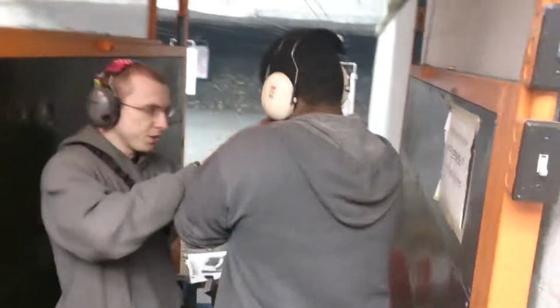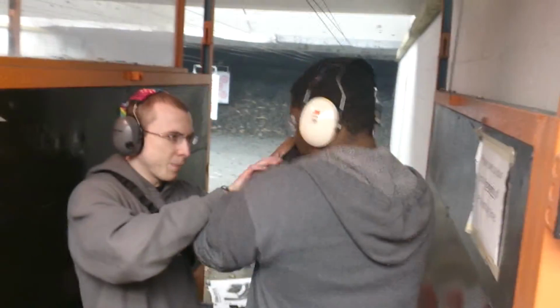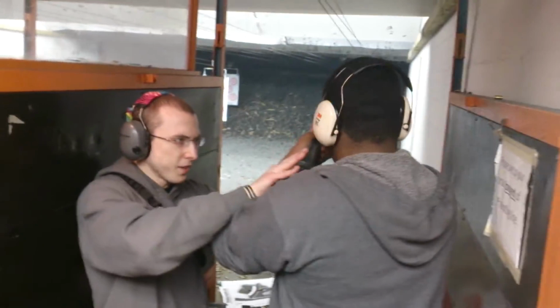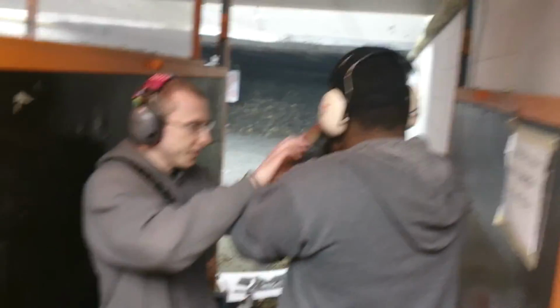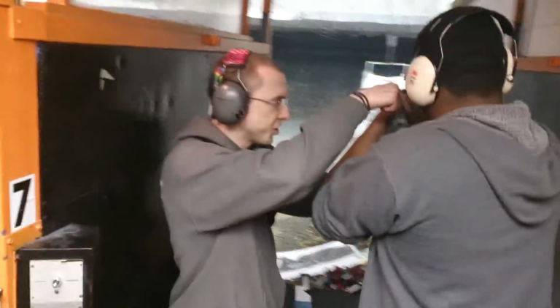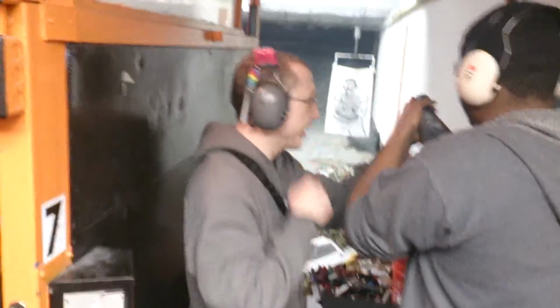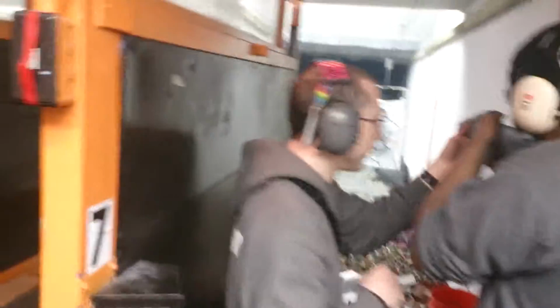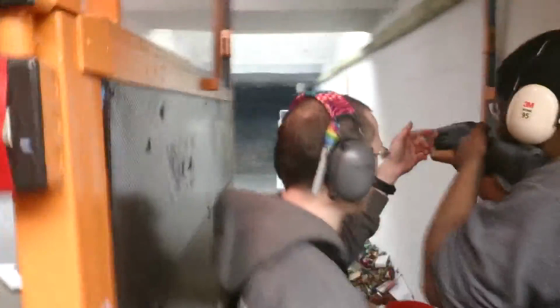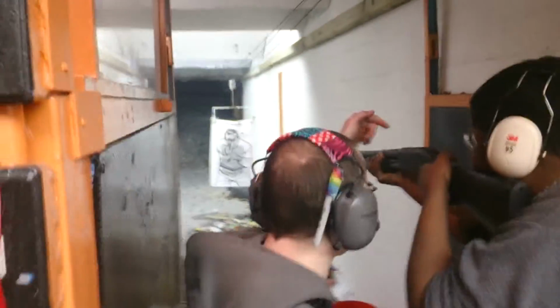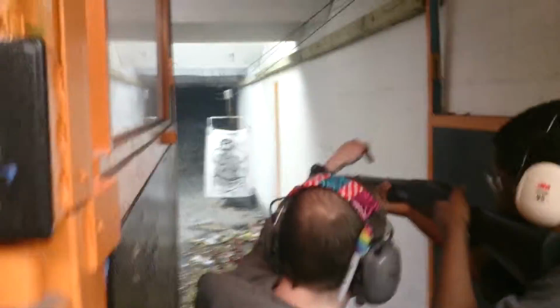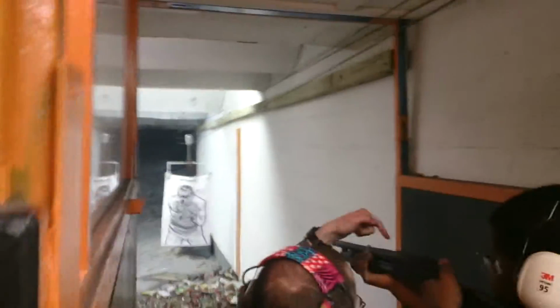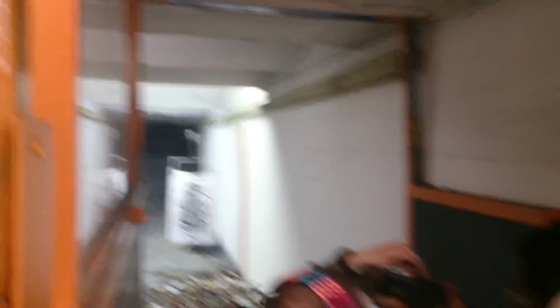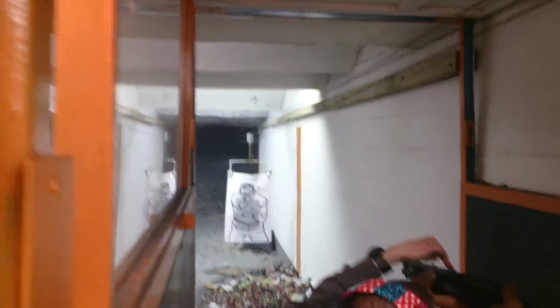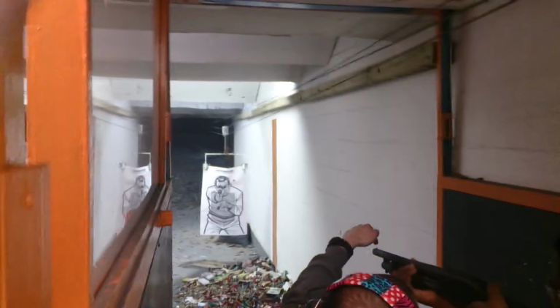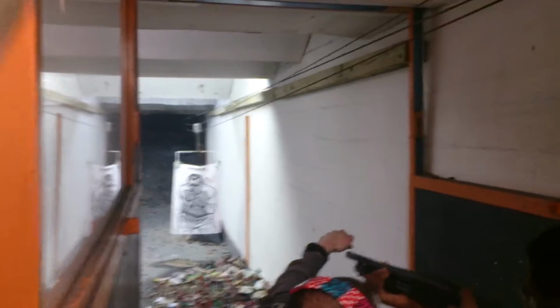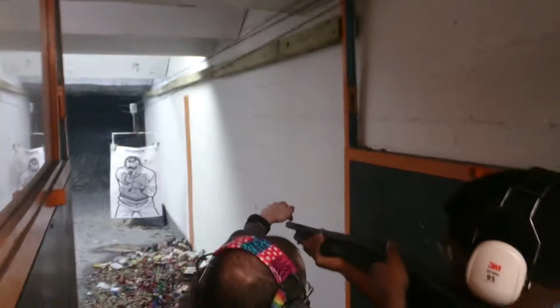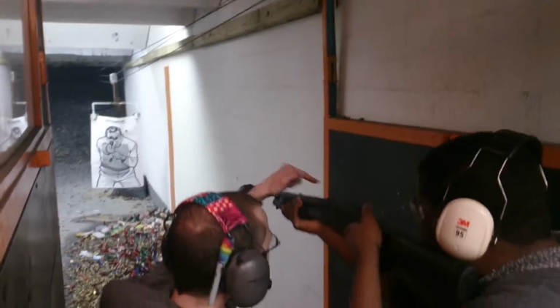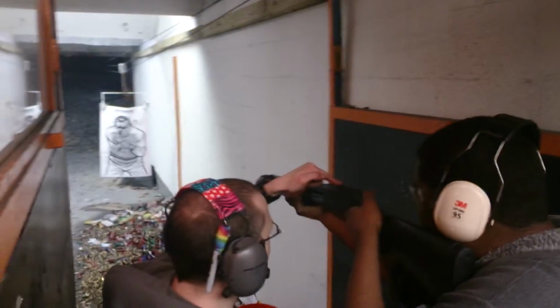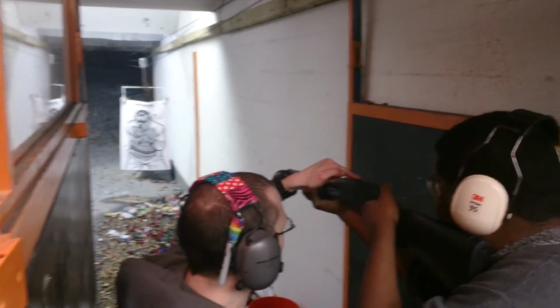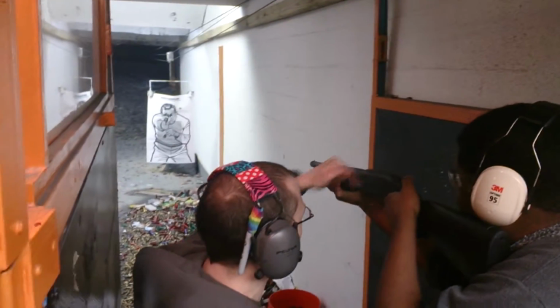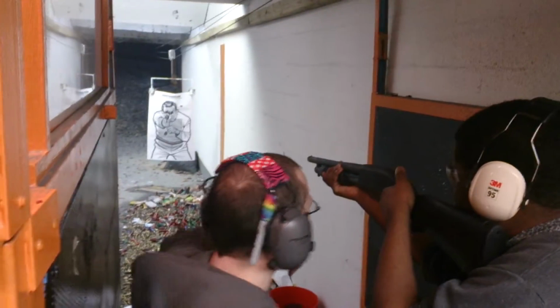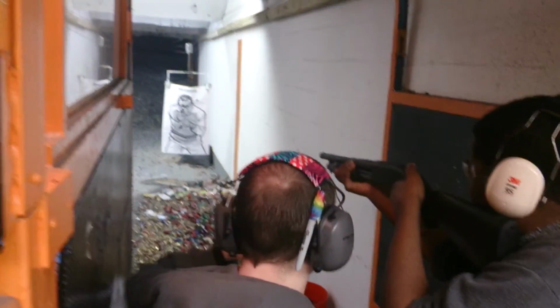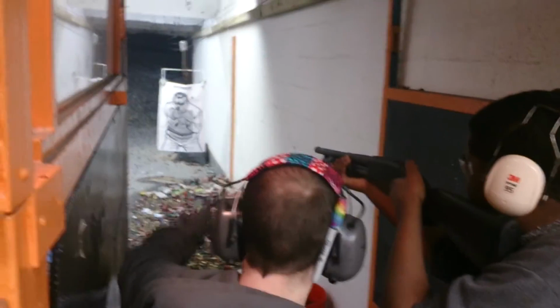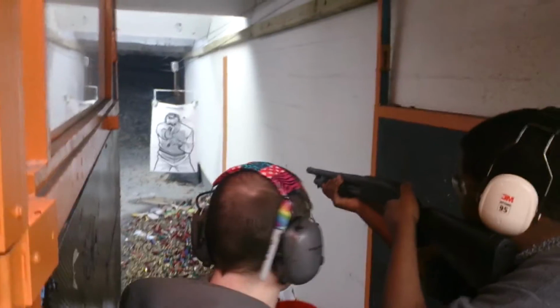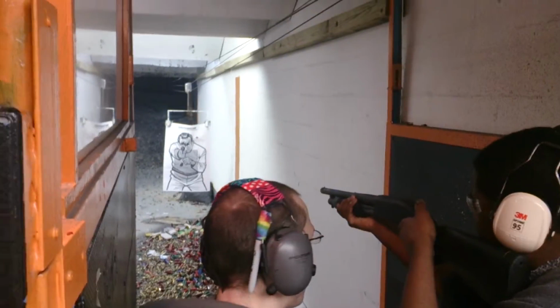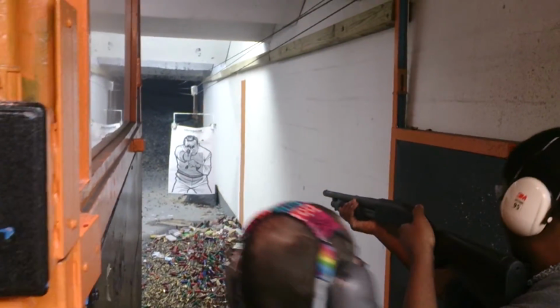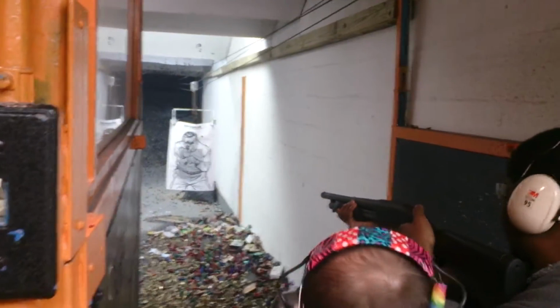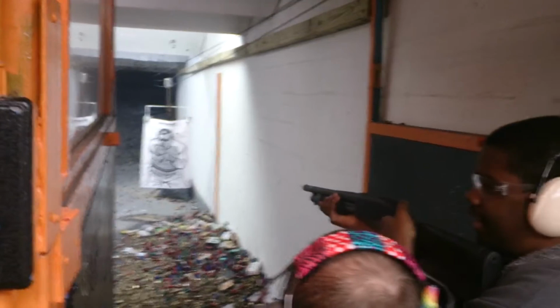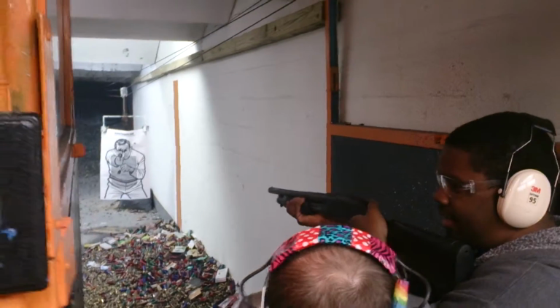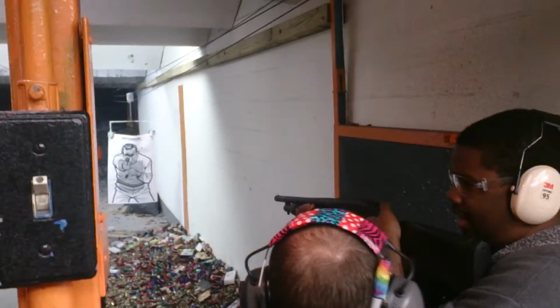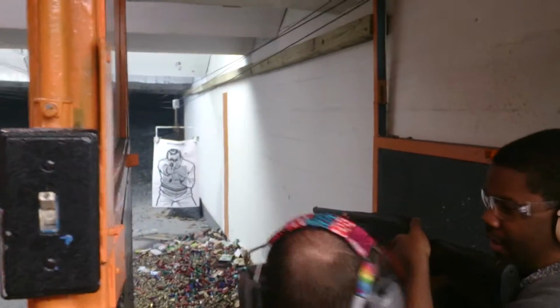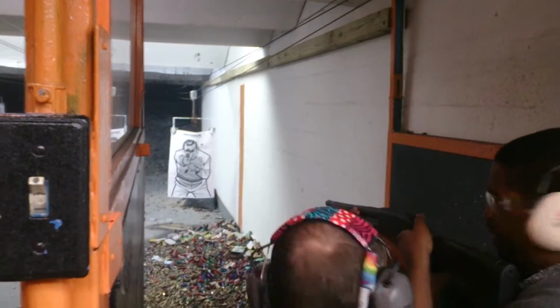Bring it up higher and then touch your cheek right here. Close your right eye. You're going to be looking over the top, so you're going to put this bead sitting right on here. Just put it on whenever you'd like to shoot. It's already good.